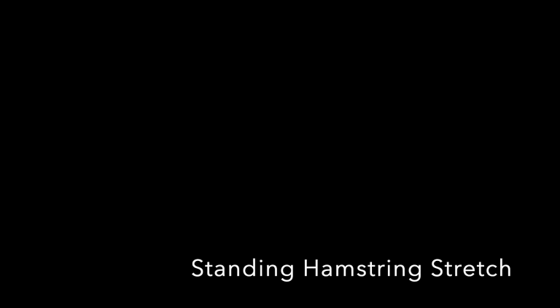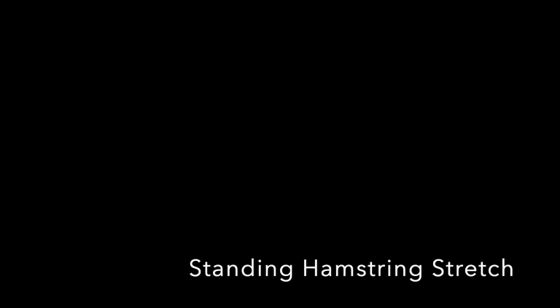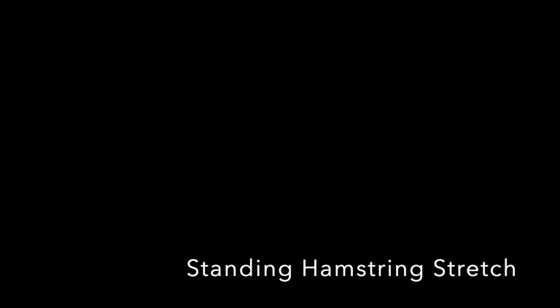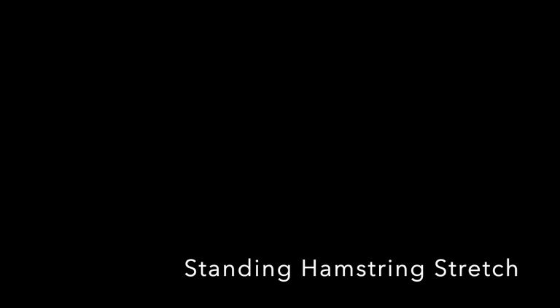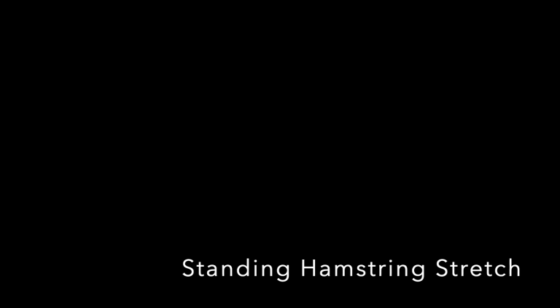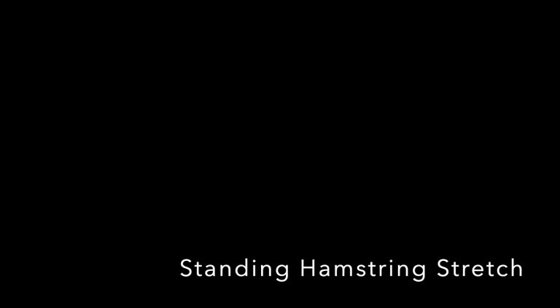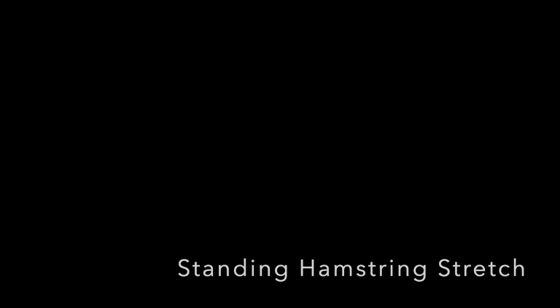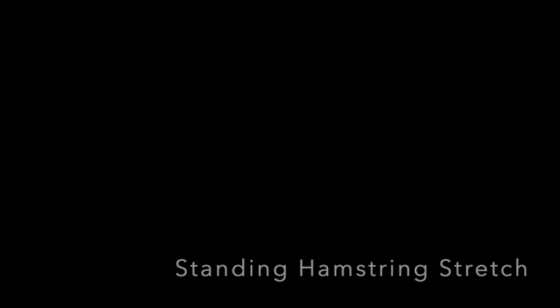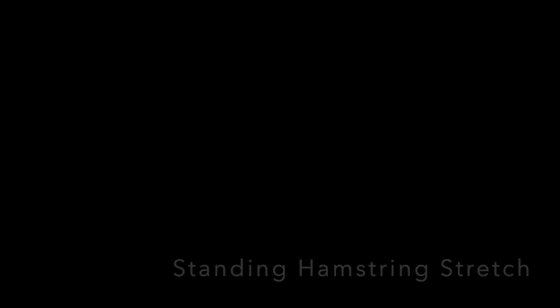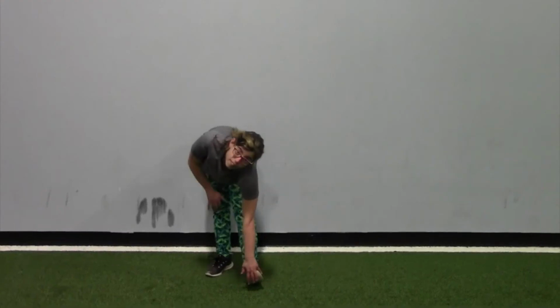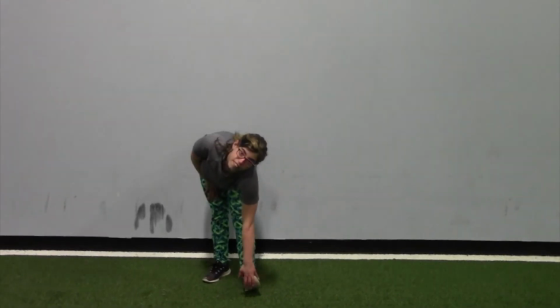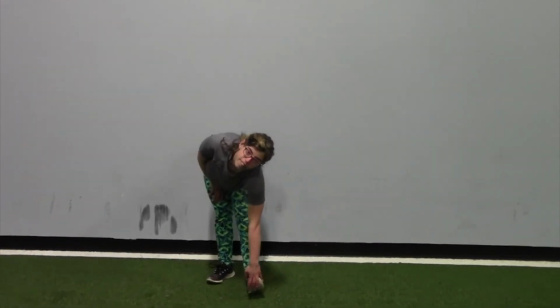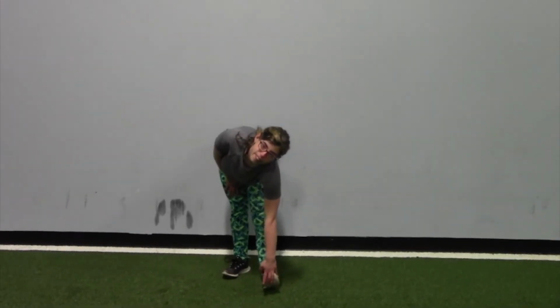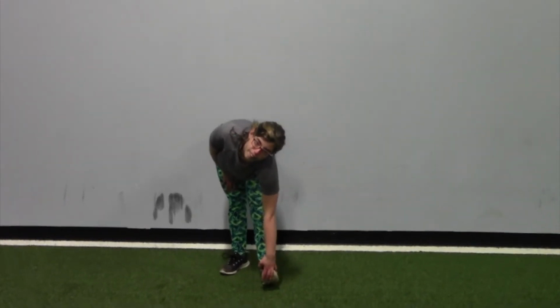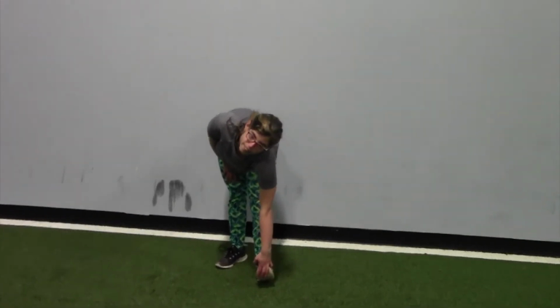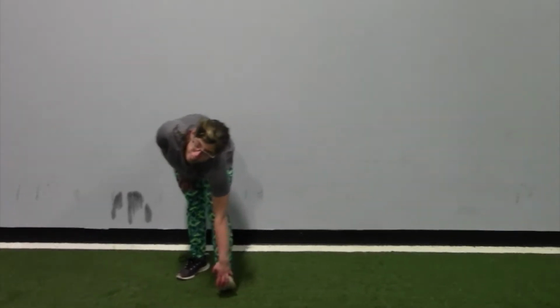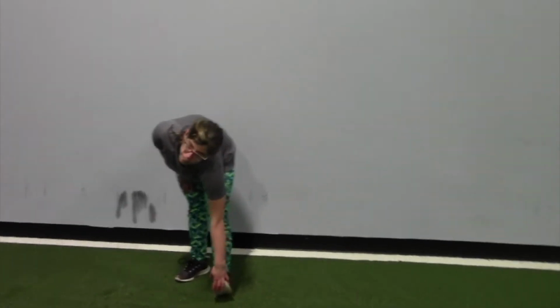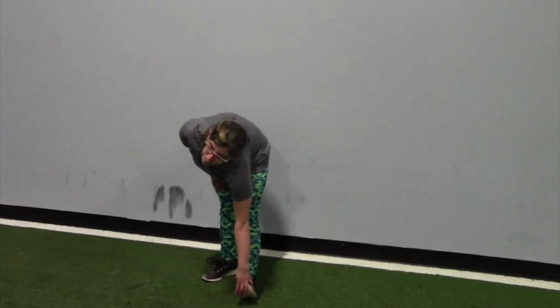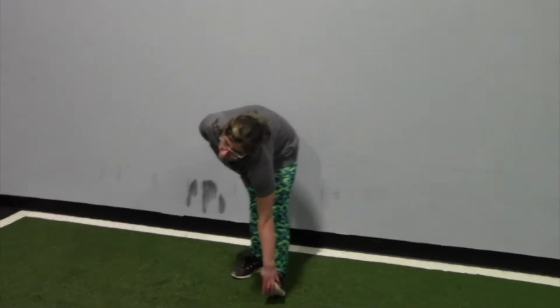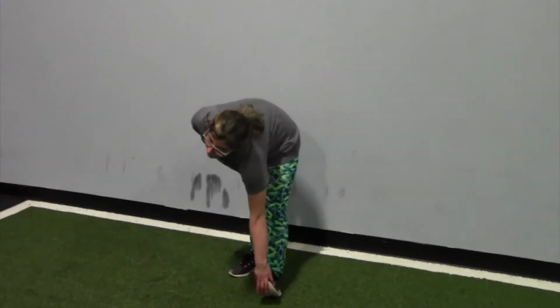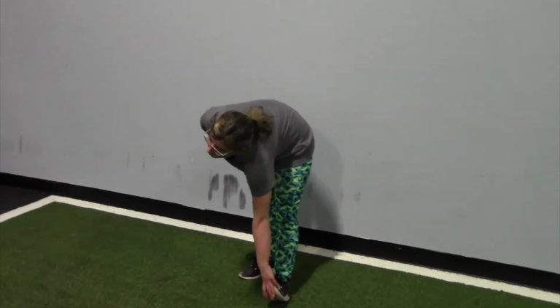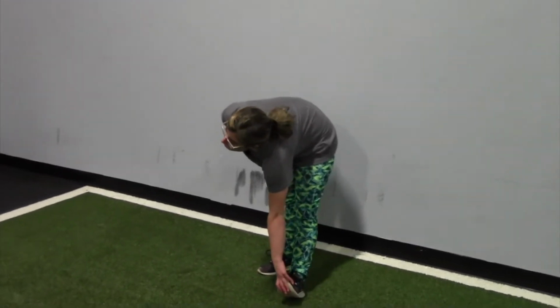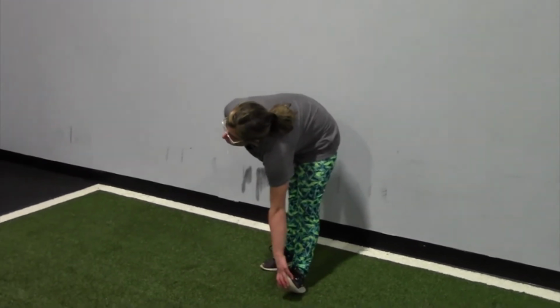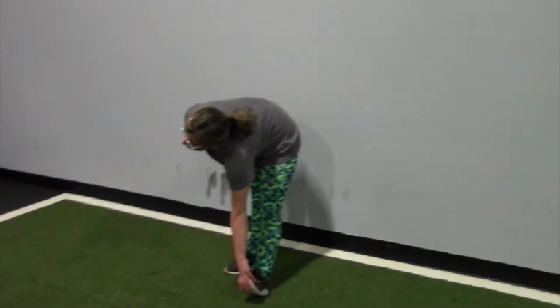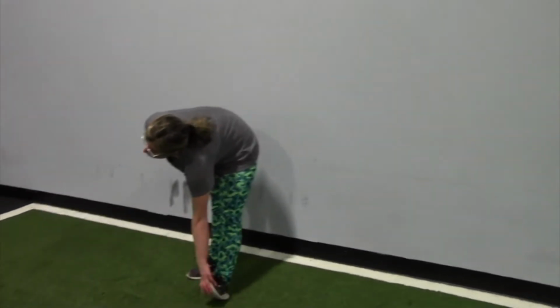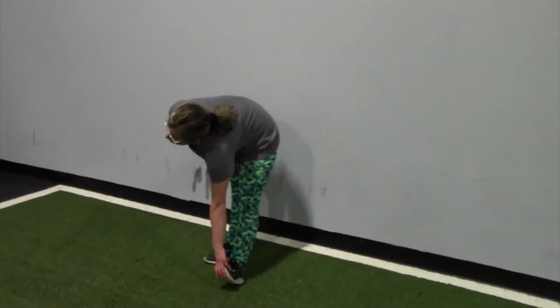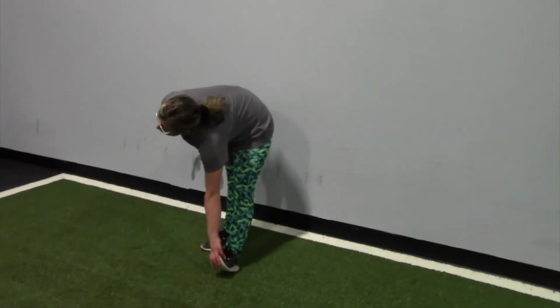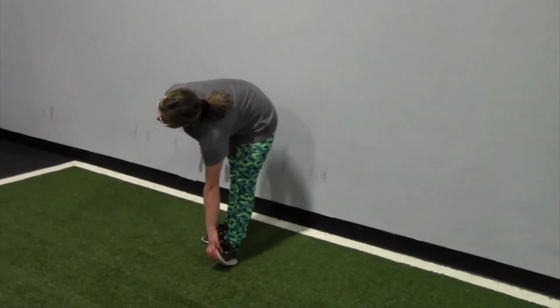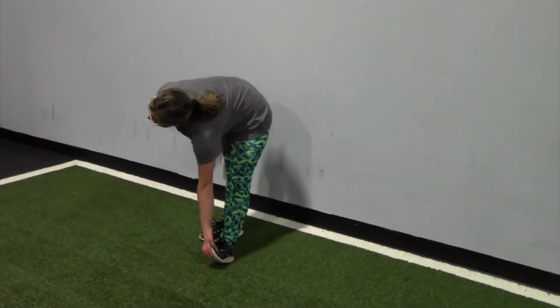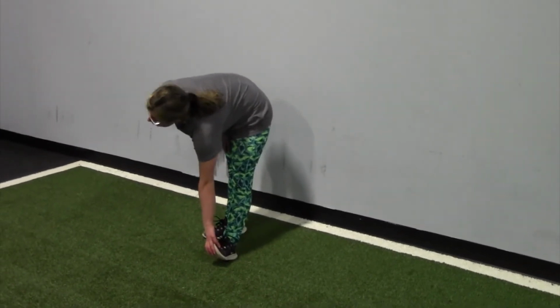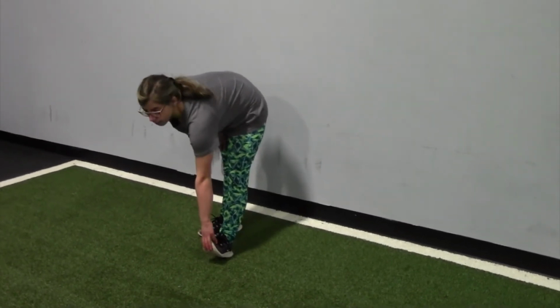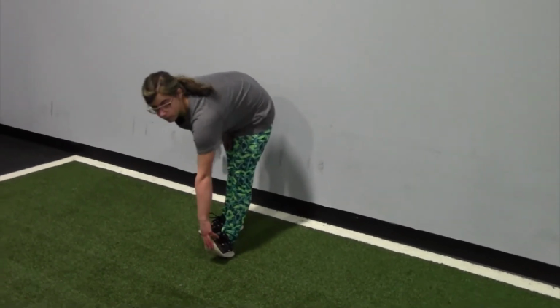Then you have a standing hamstring stretch. For this stretch you're just going to kick one leg out in front of you and then bring your hand down to your foot until you feel a stretch in the back of your leg.